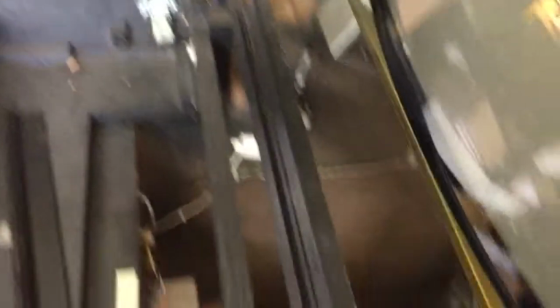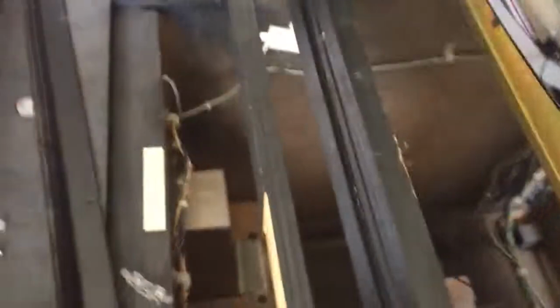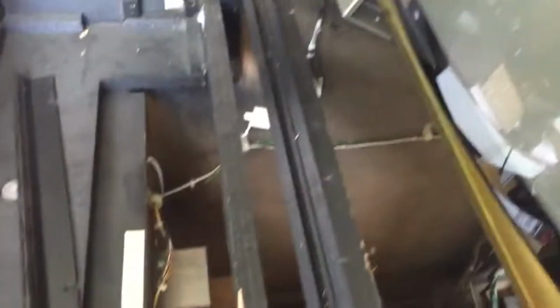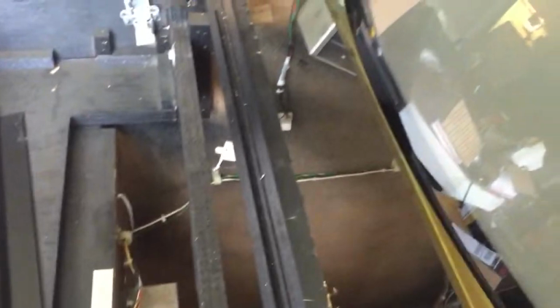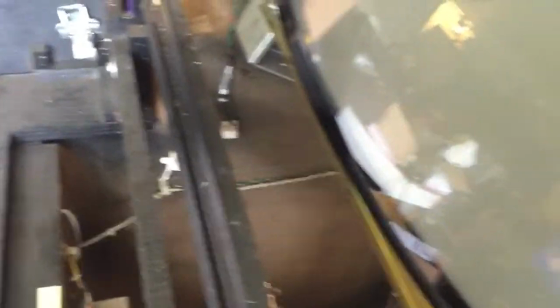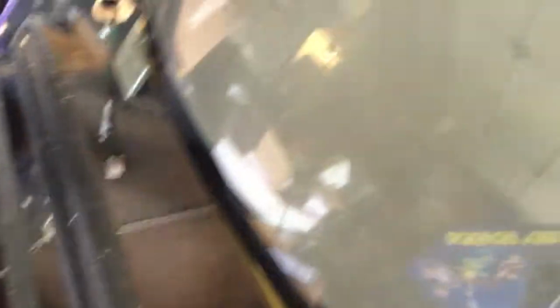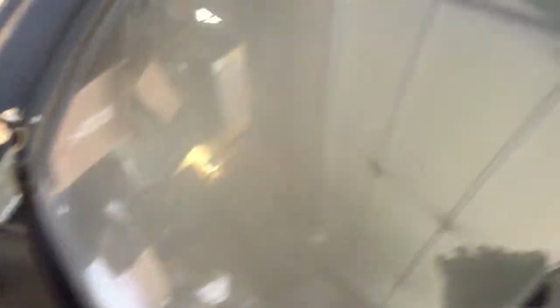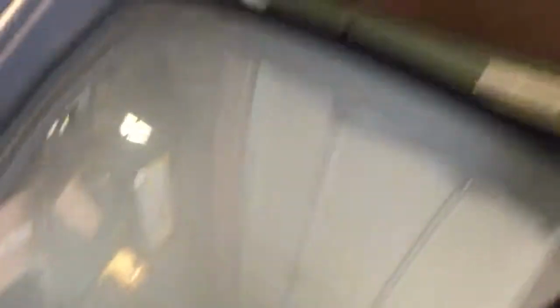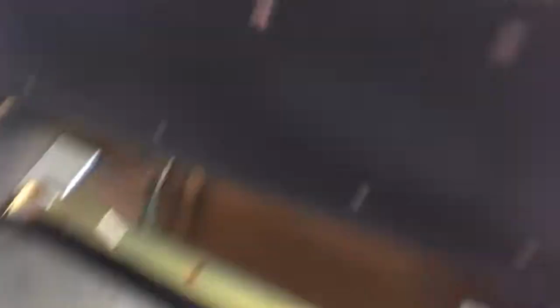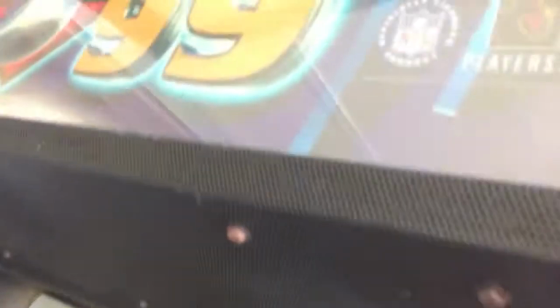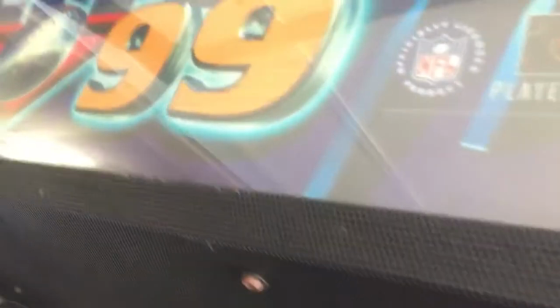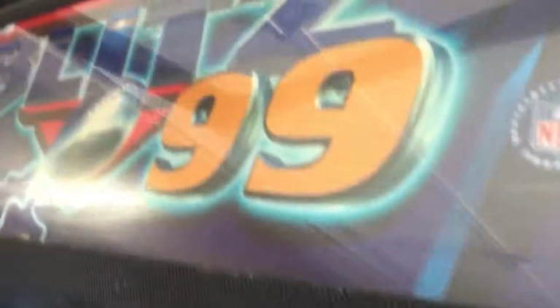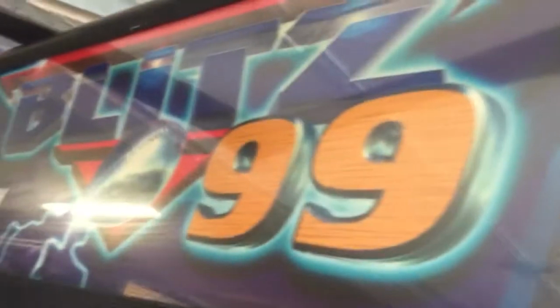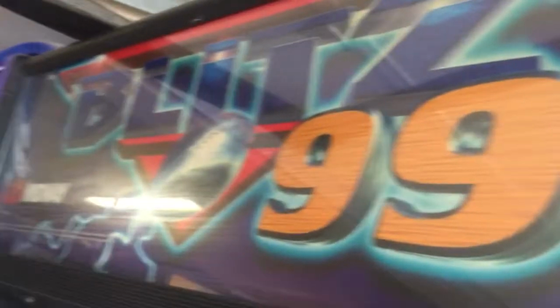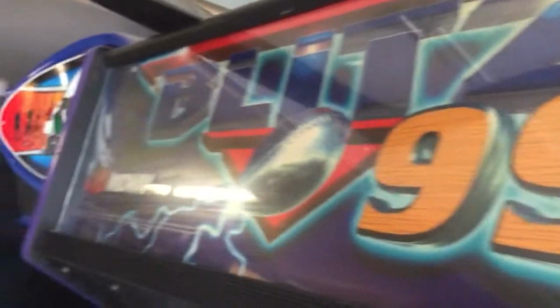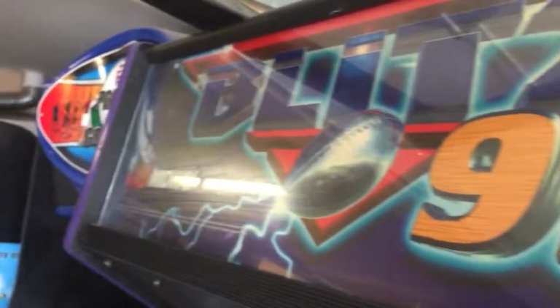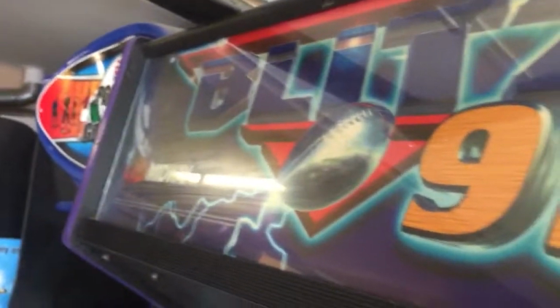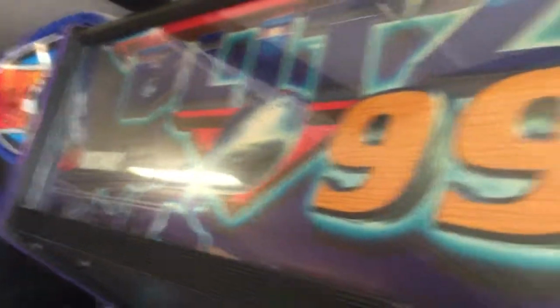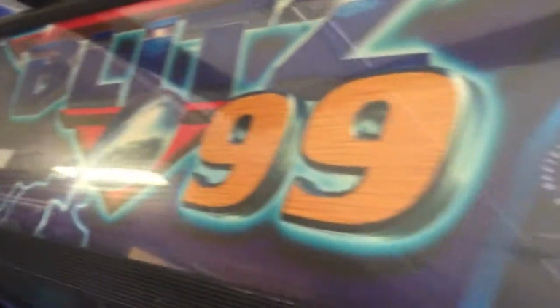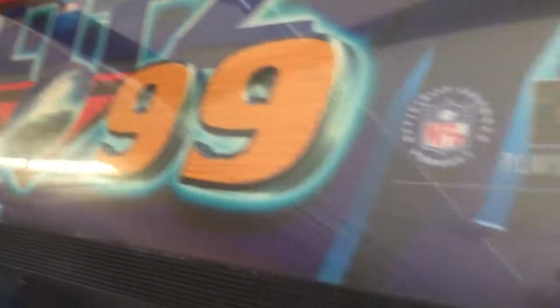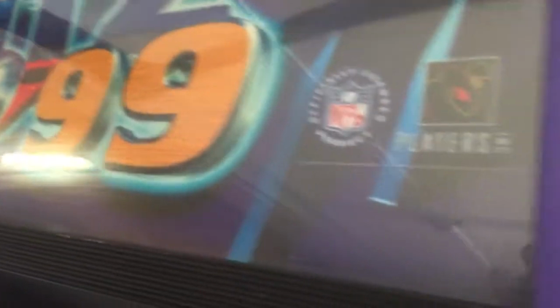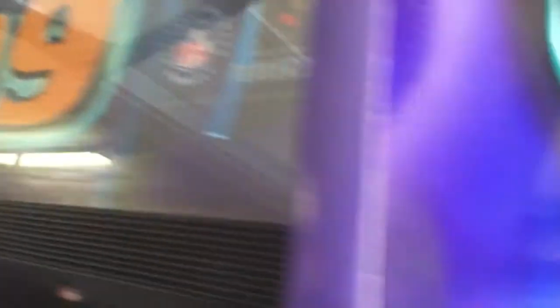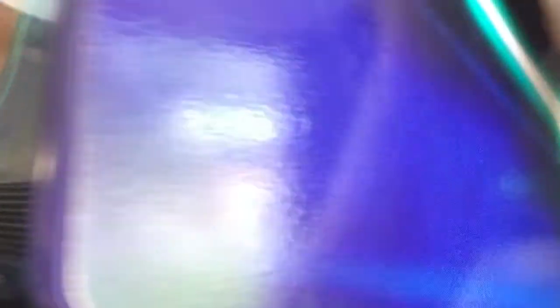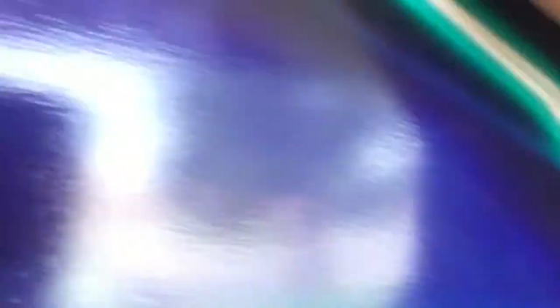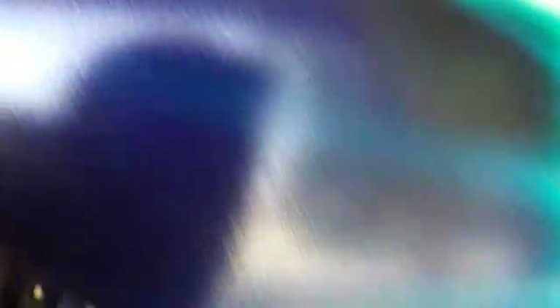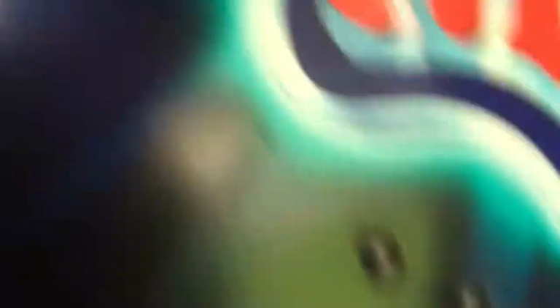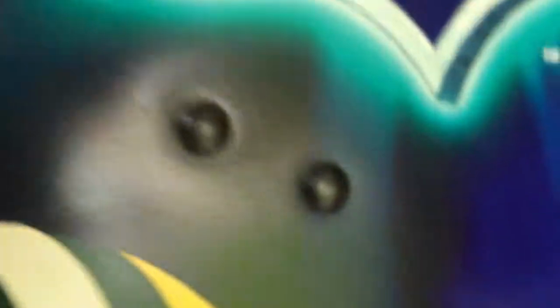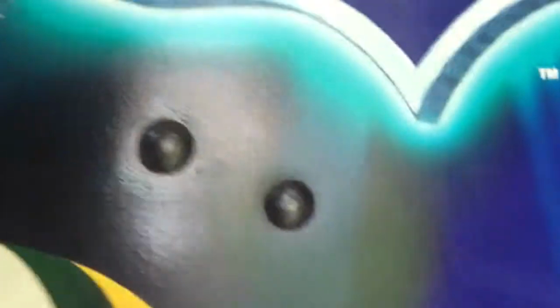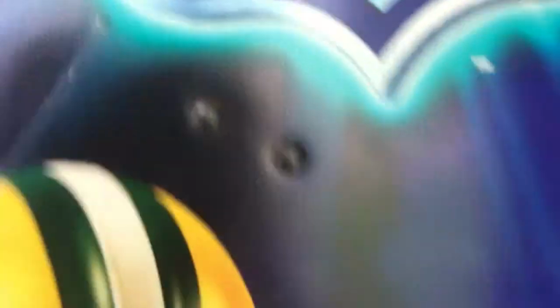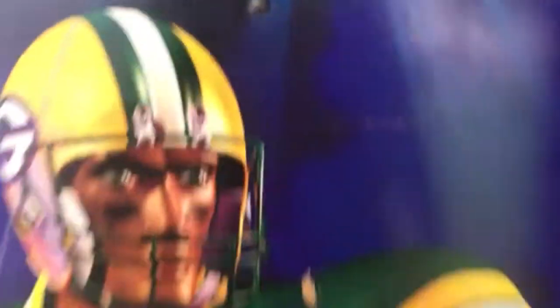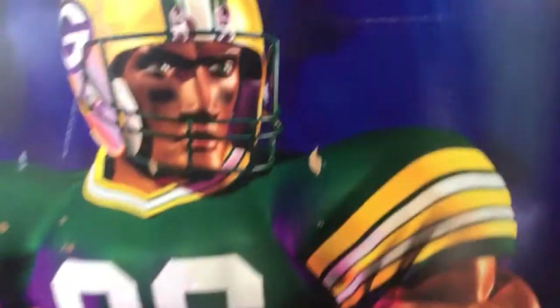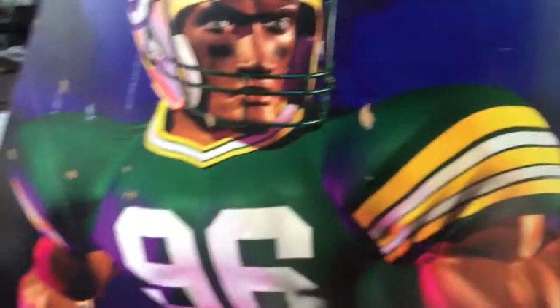Just want to give you guys an update on my new project. Artwork looks very good — we've got Green Bay on one side, 49ers on the other.